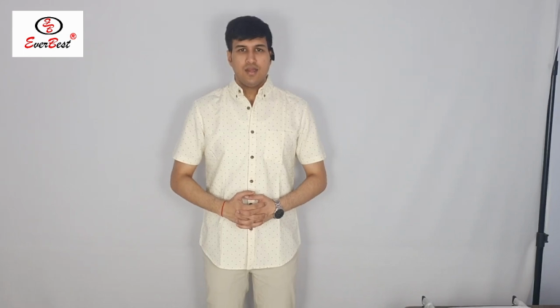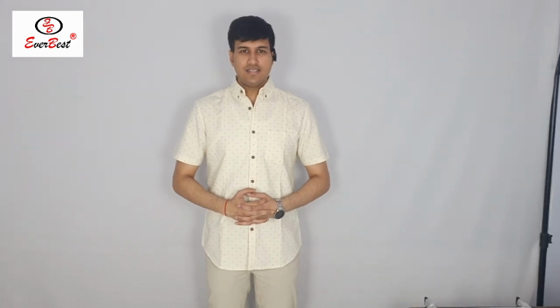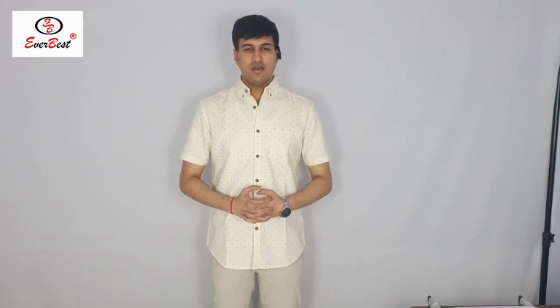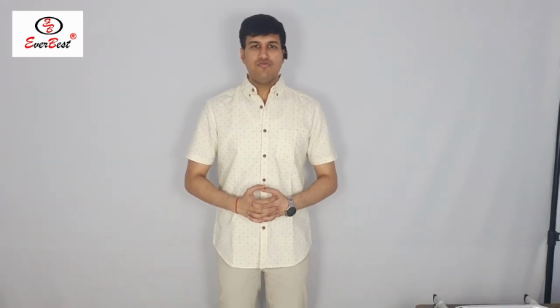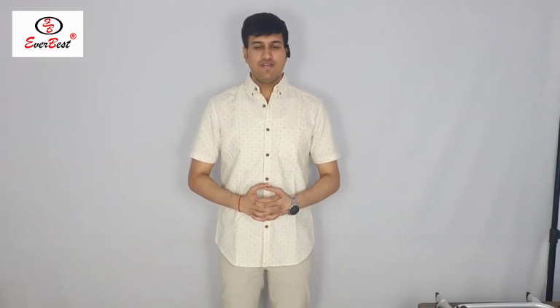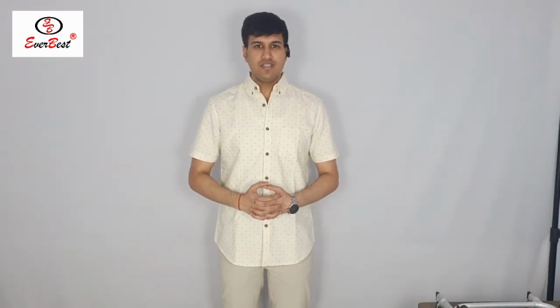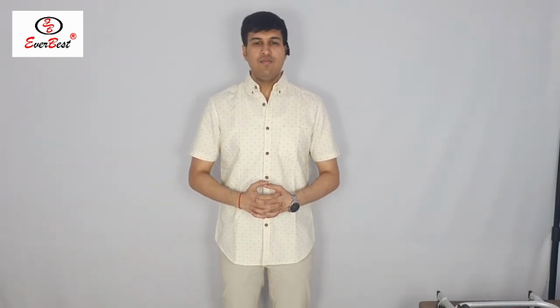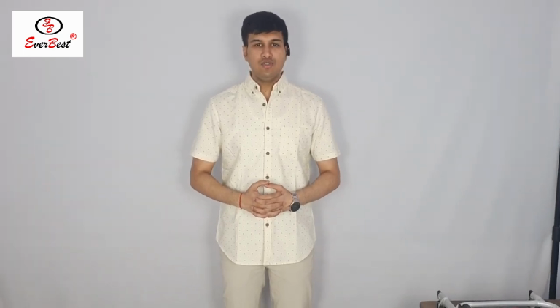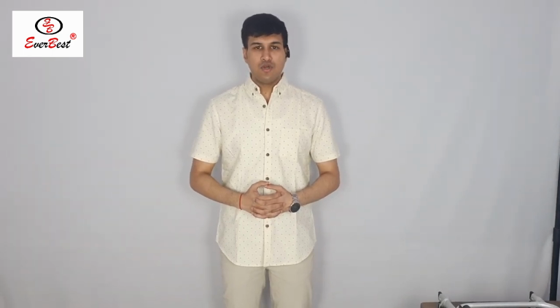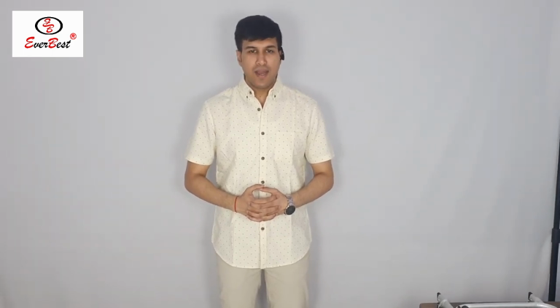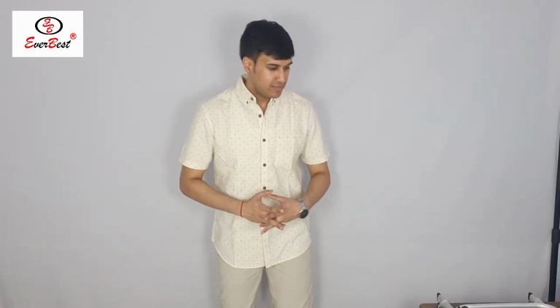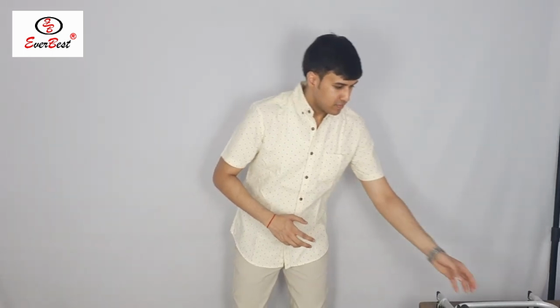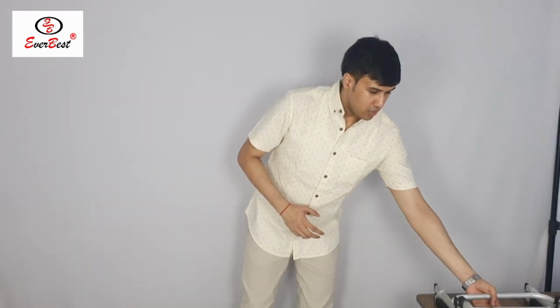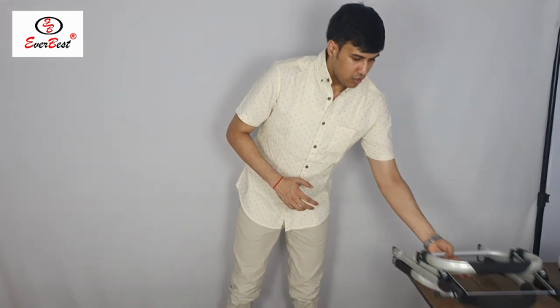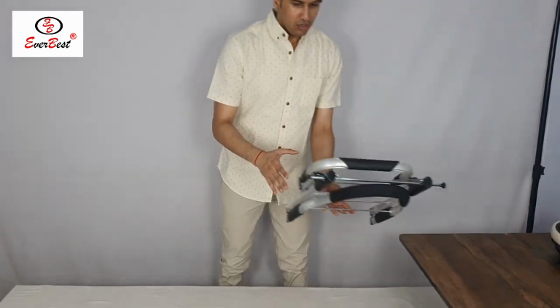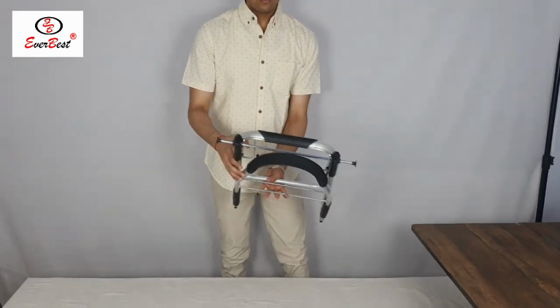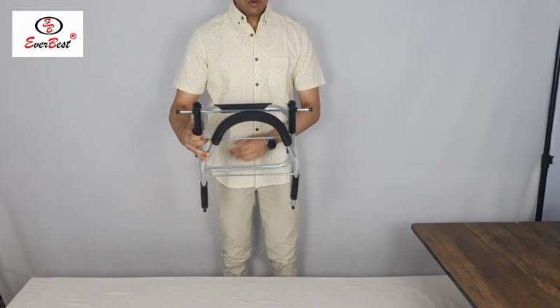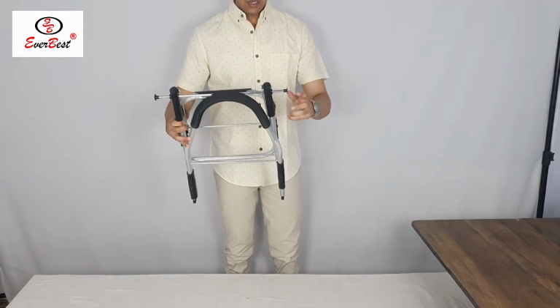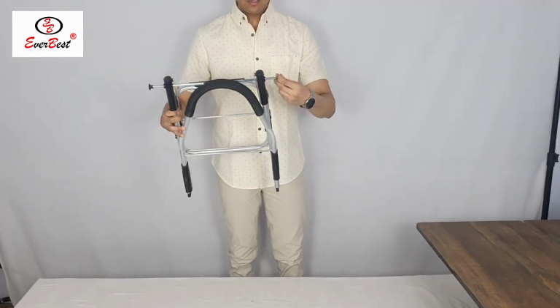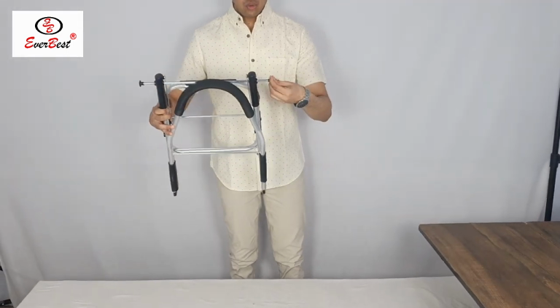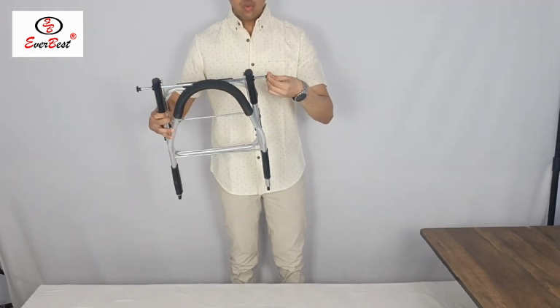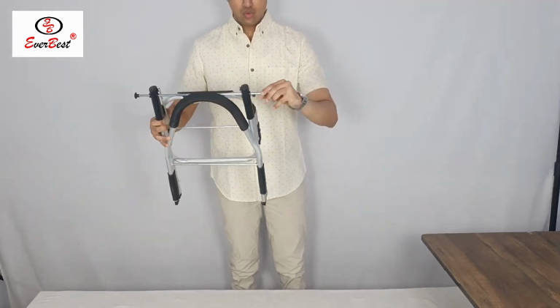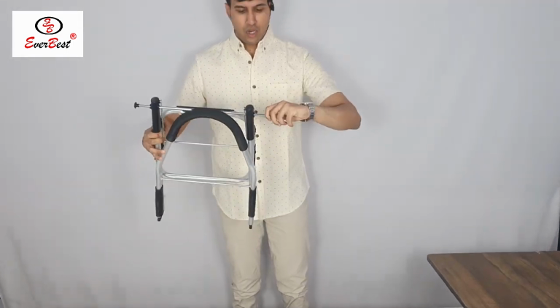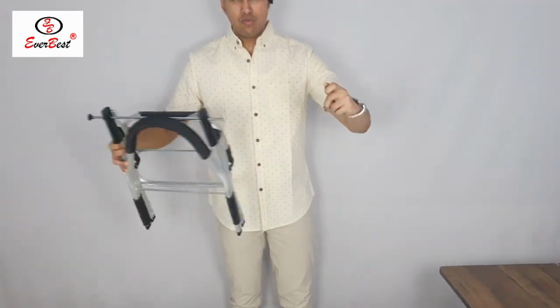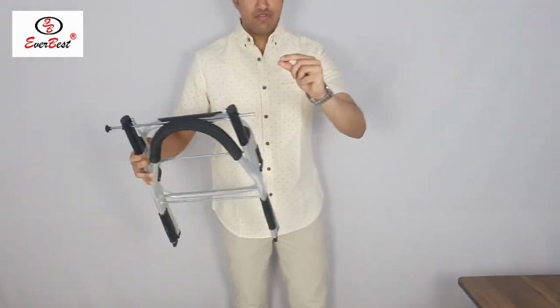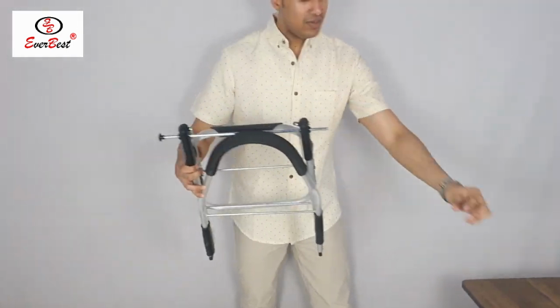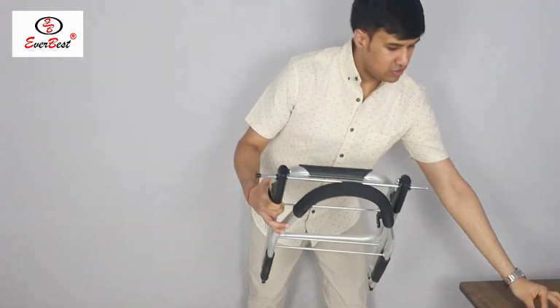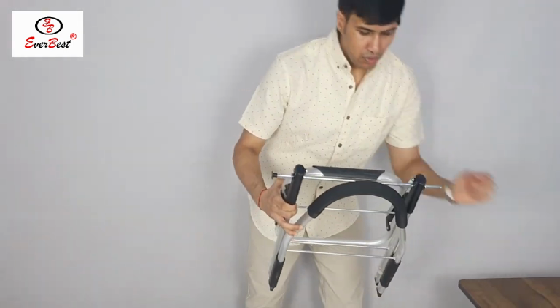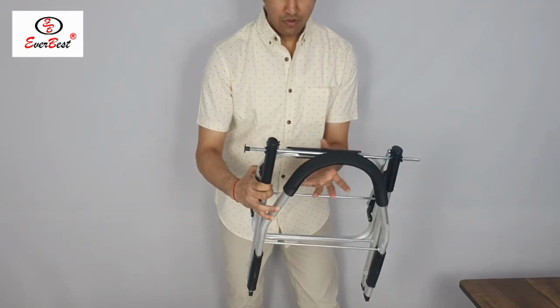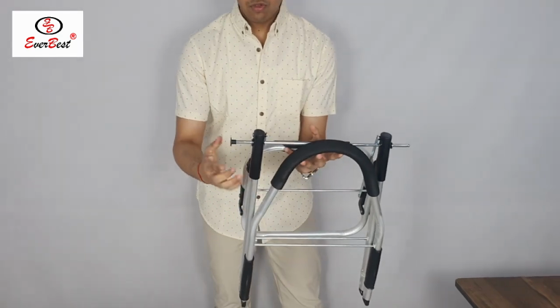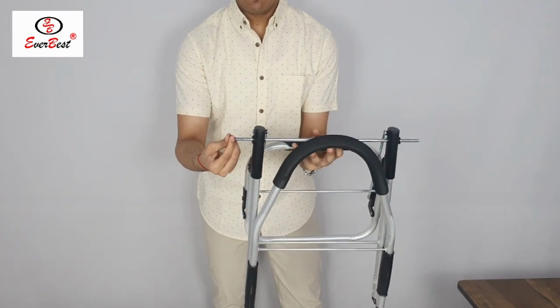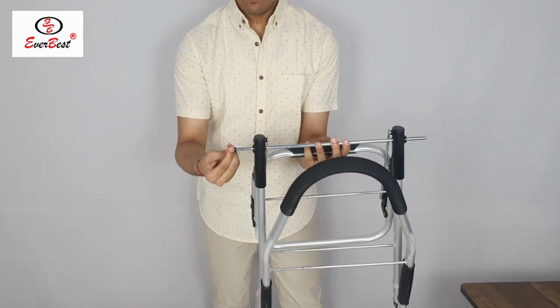Let's see how to fix the Everbest aluminium shopping trolley bag. First of all I will show you how to remove the safety gaps. This is how we have removed the safety gaps.